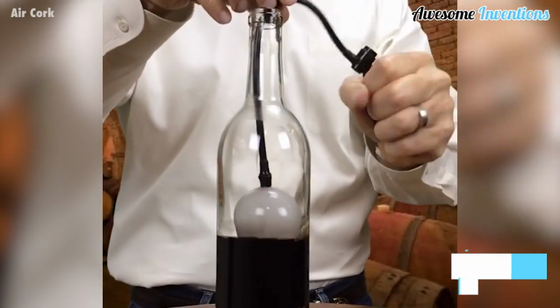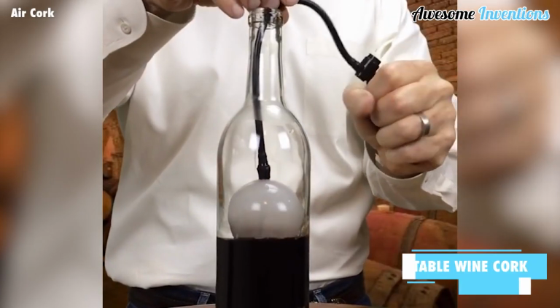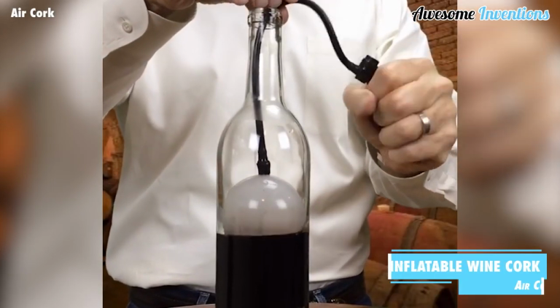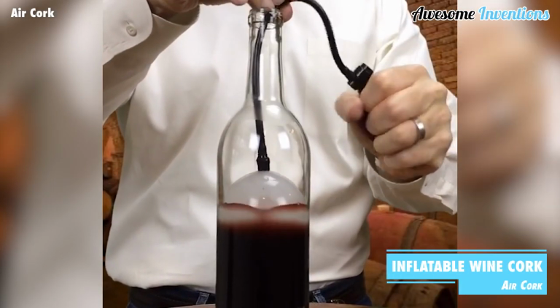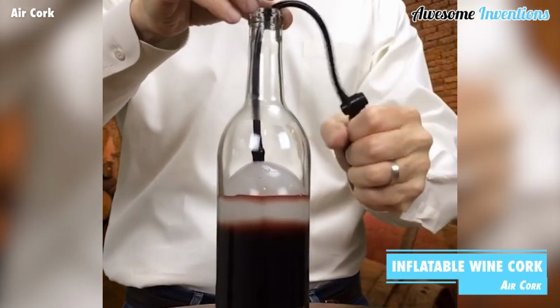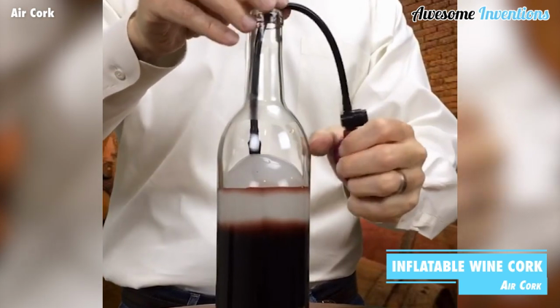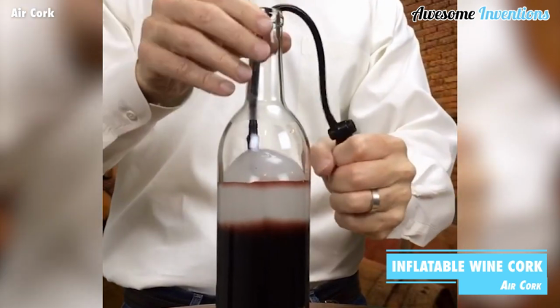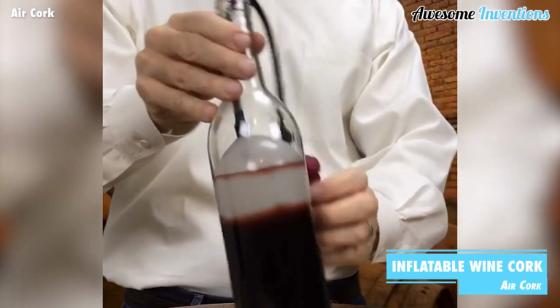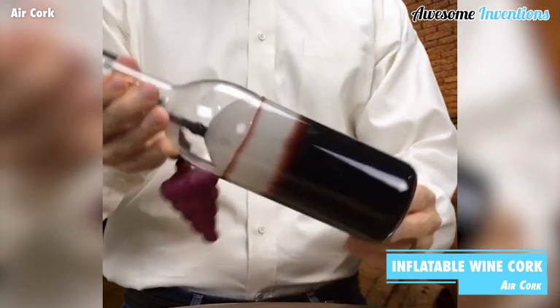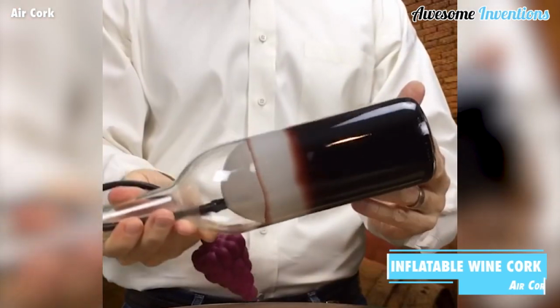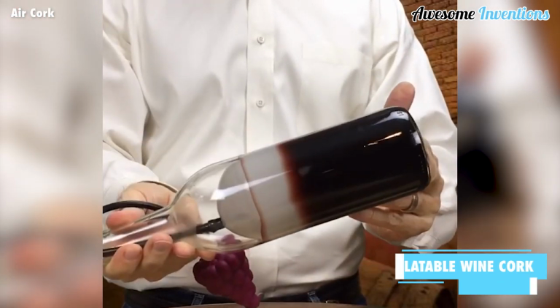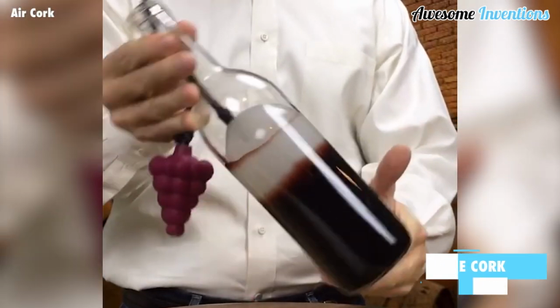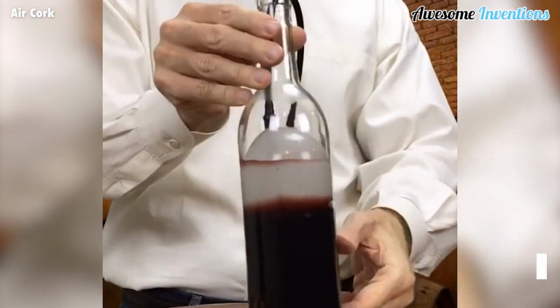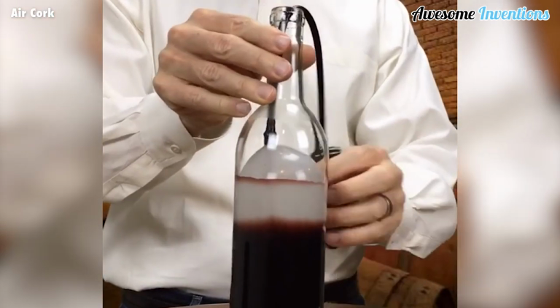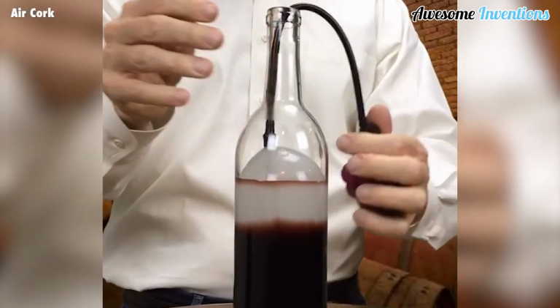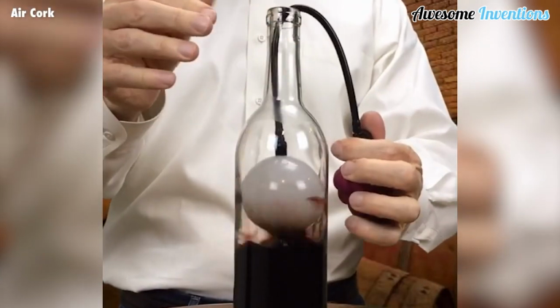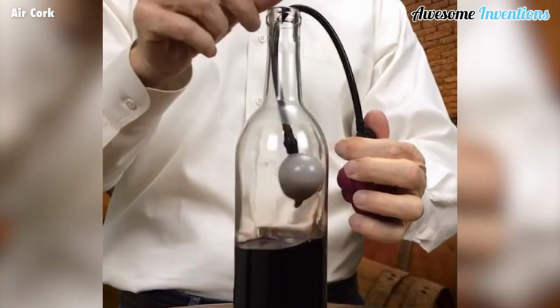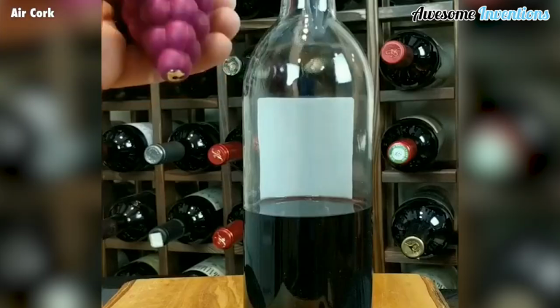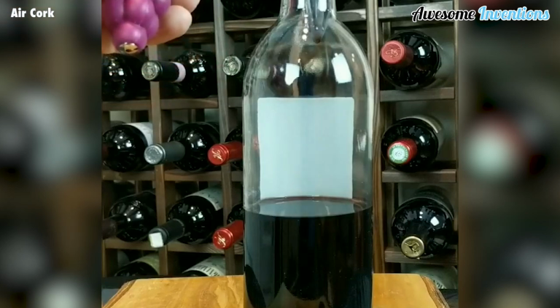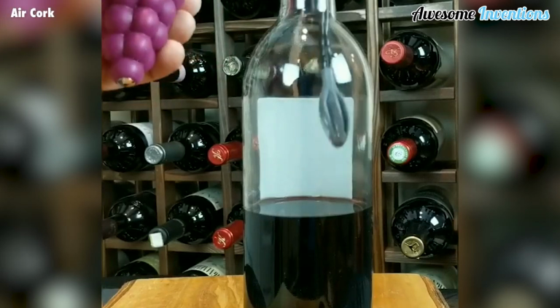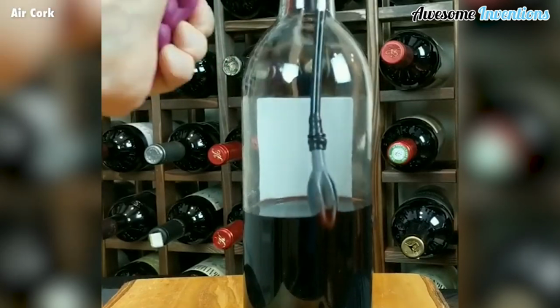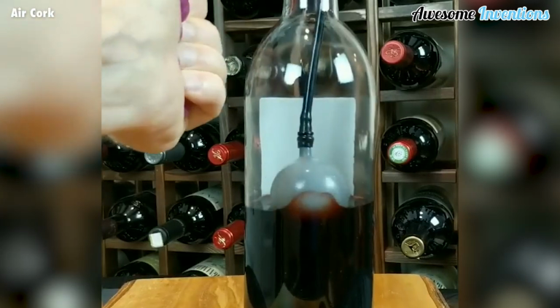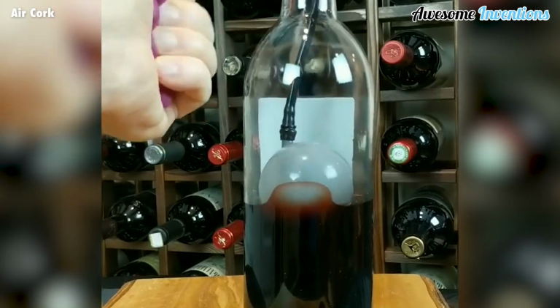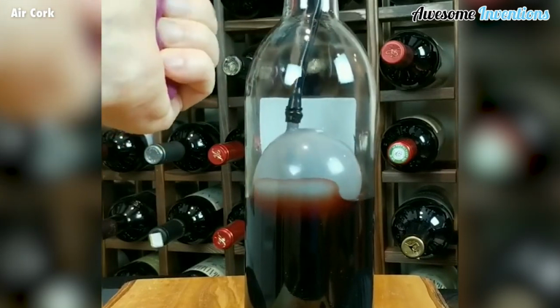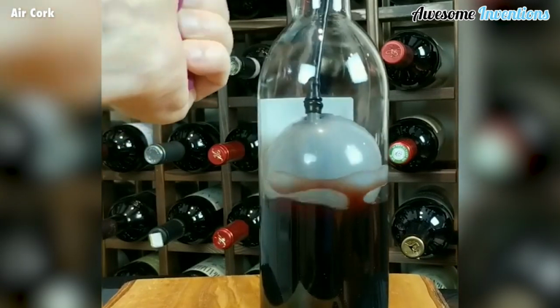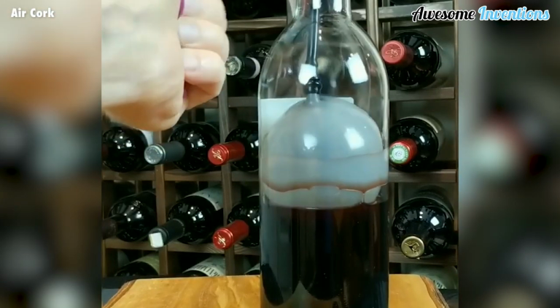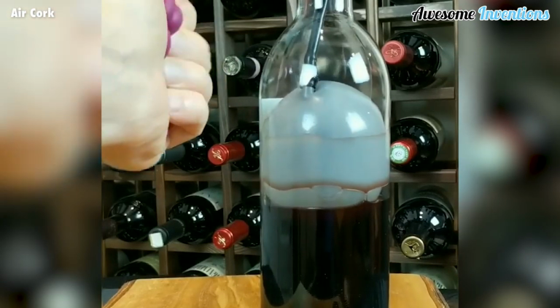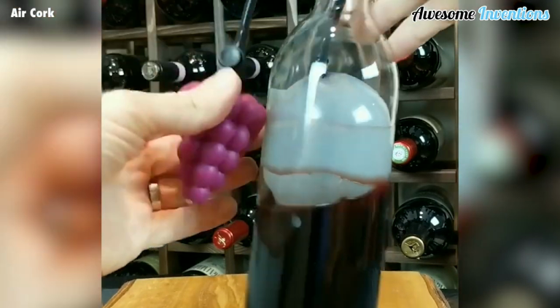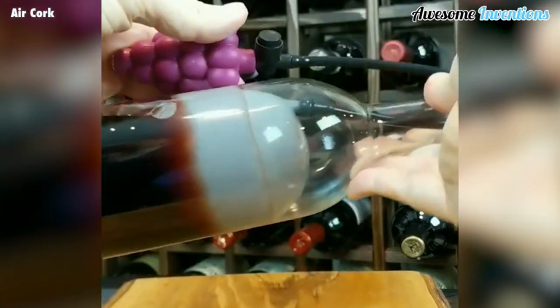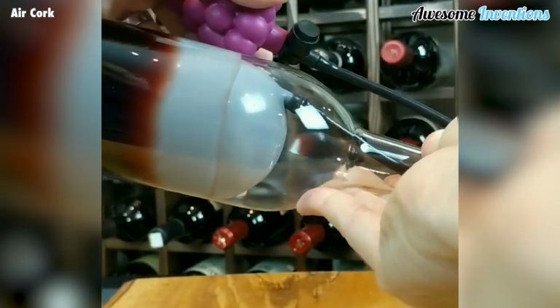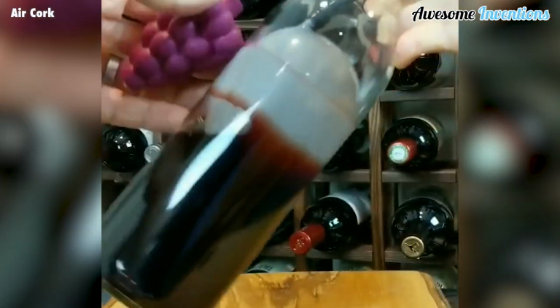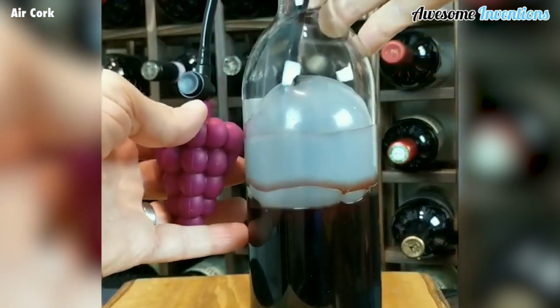Seal off your wine from outside air at any level within the bottle. The Air Cork is an easy-to-use design that helps preserve your wine. Simply place the balloon inside, begin inflating until the bottle is sealed, and that's it. It's as easy as that.